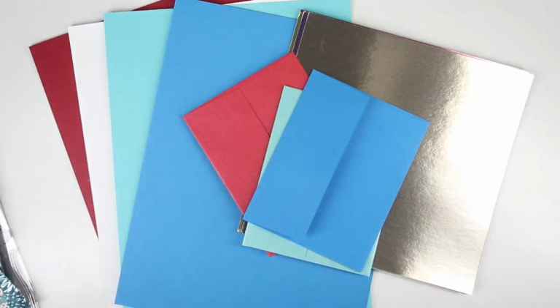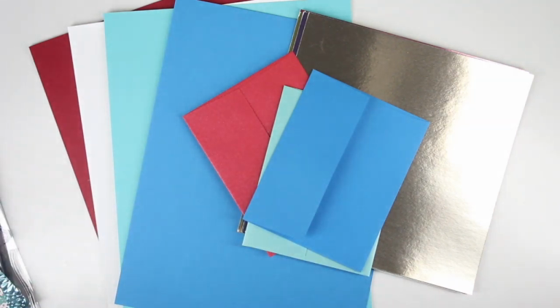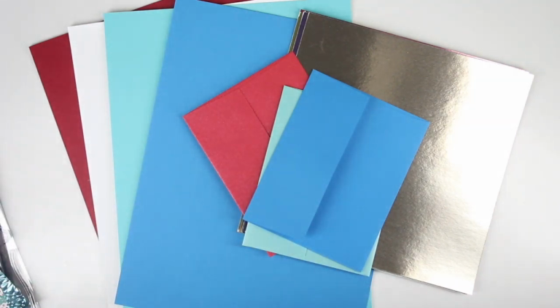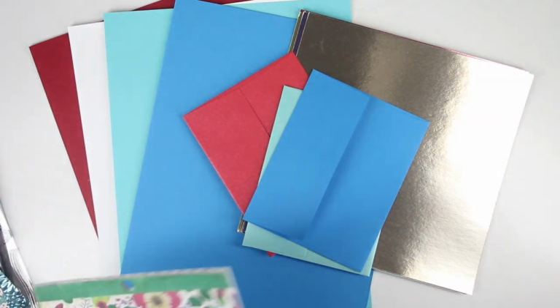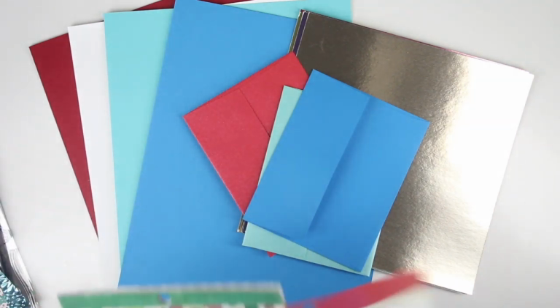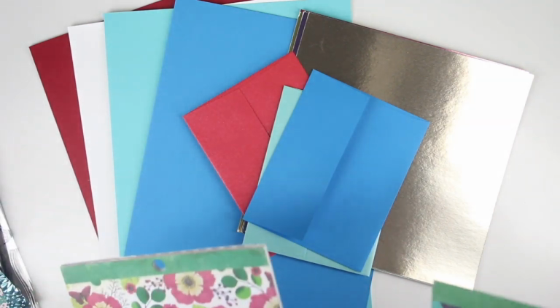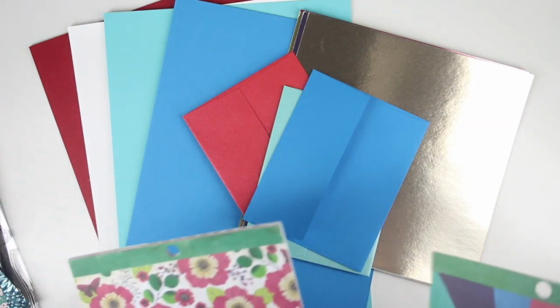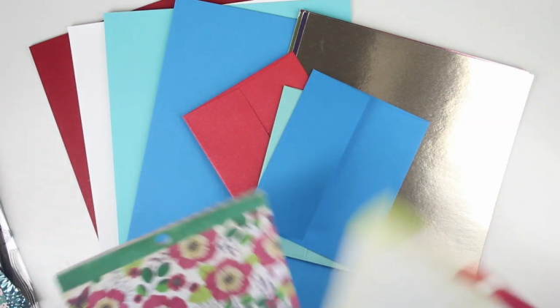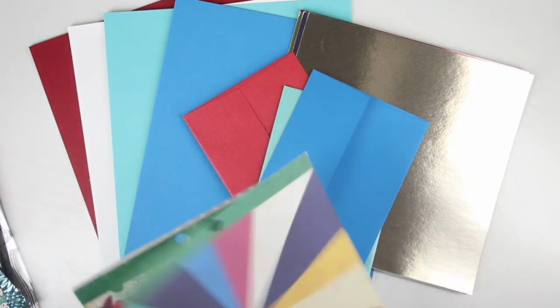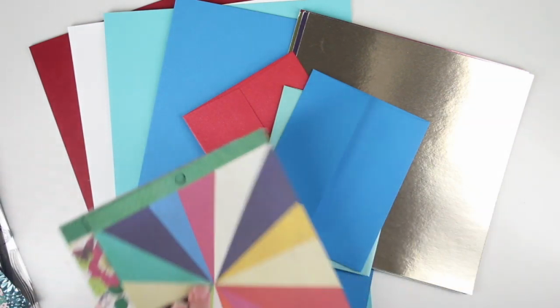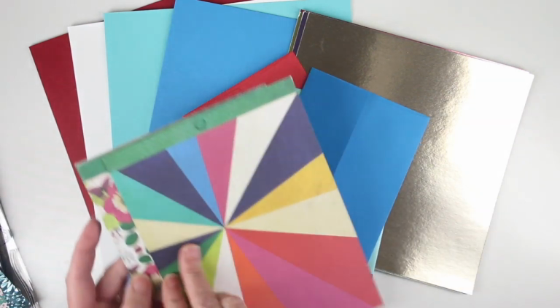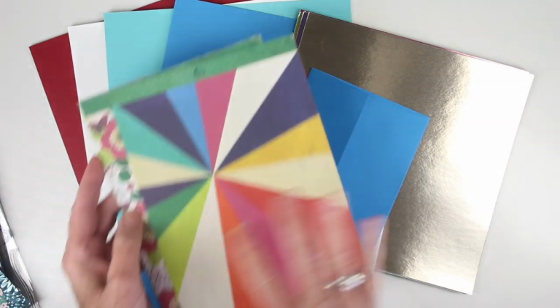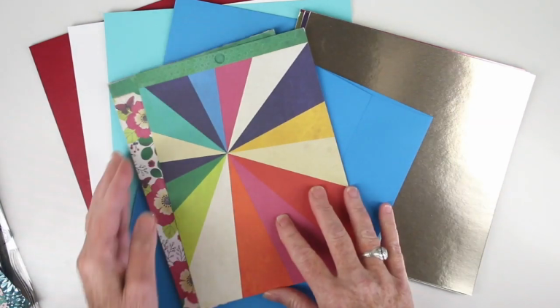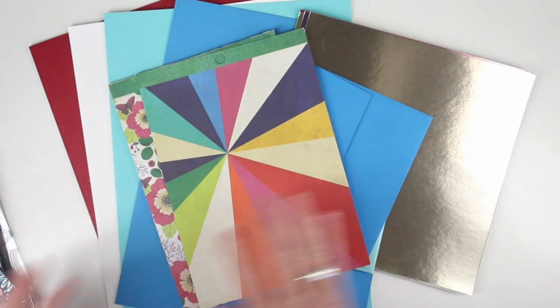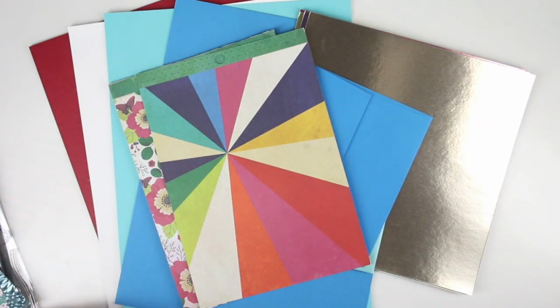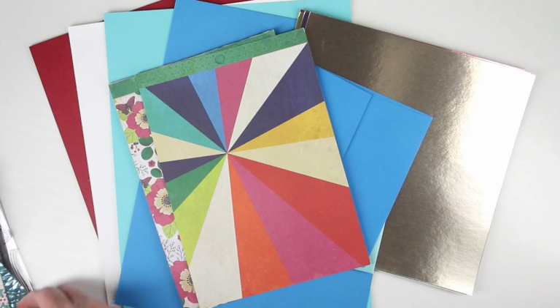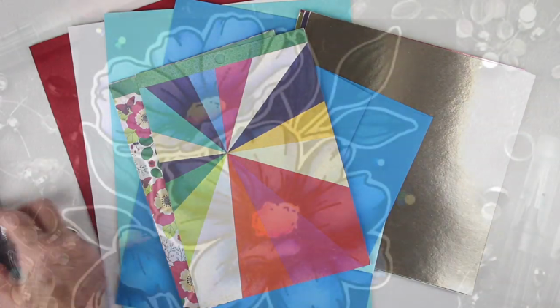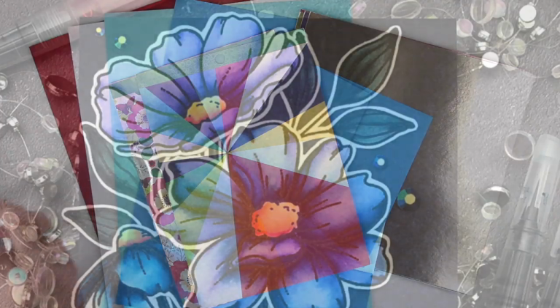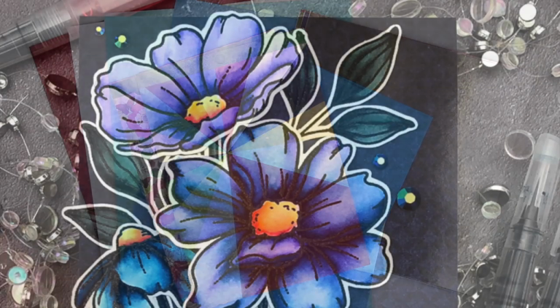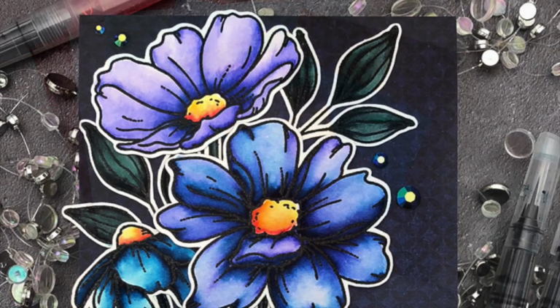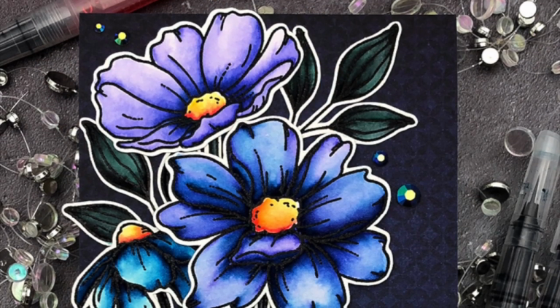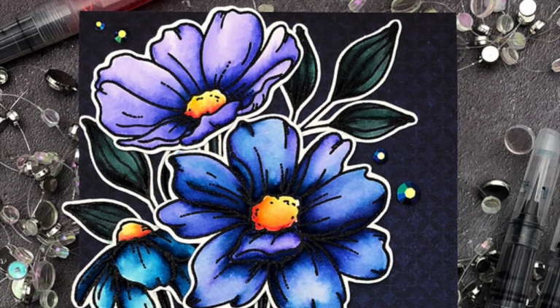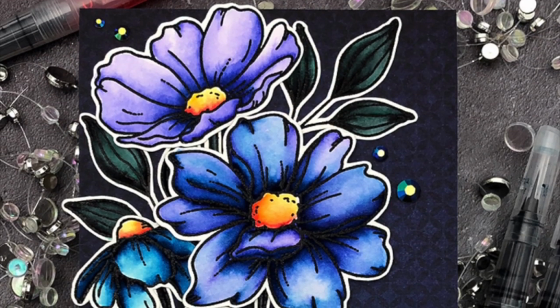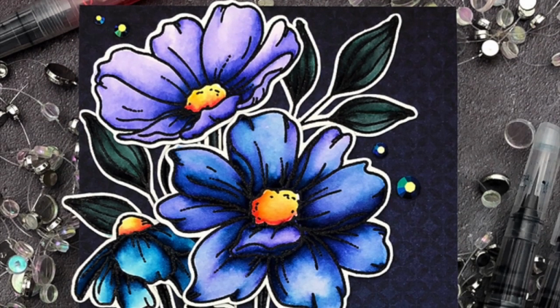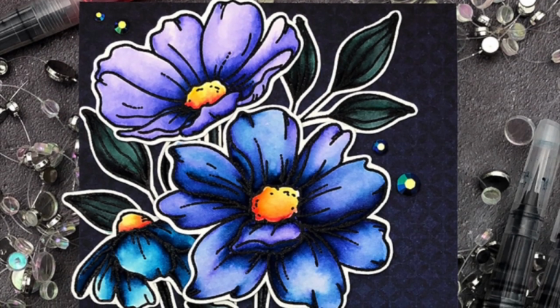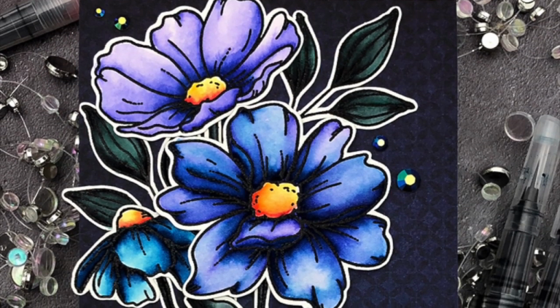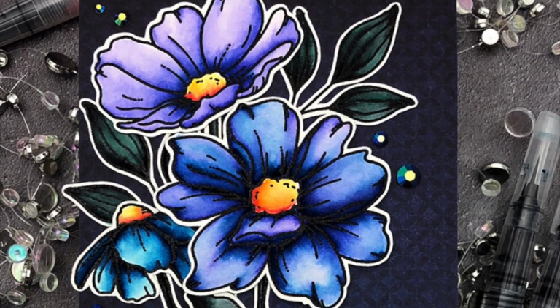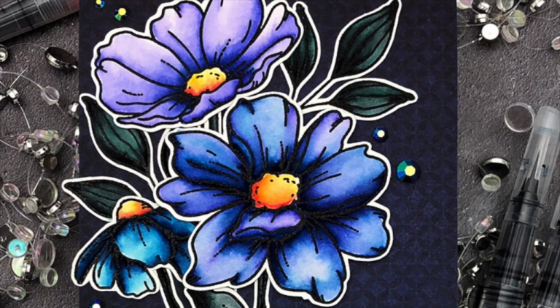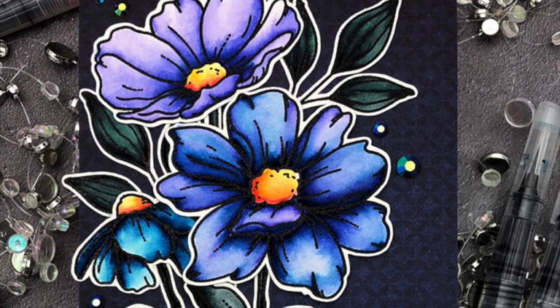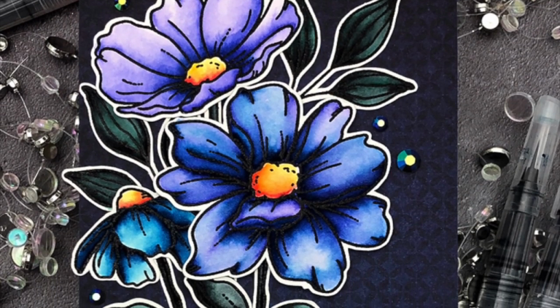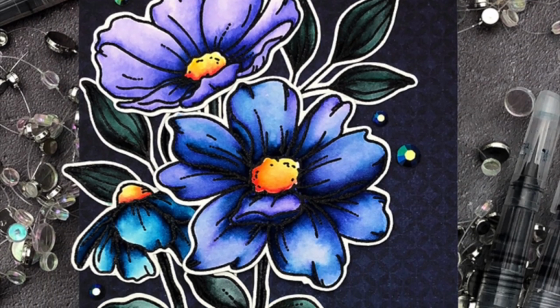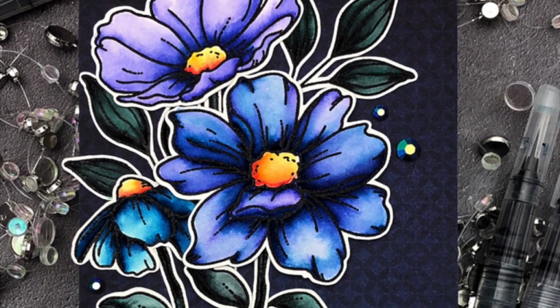So this is our Look for the Rainbows card kit, available now. Our designers were really busy creating some beautiful cards.